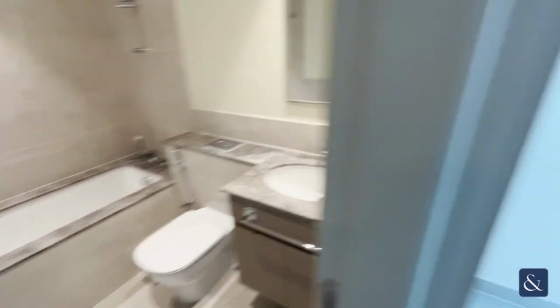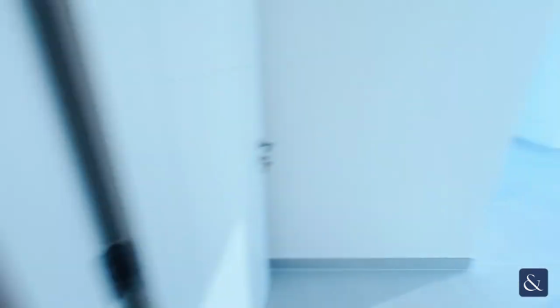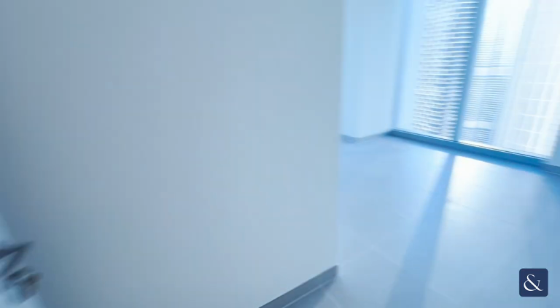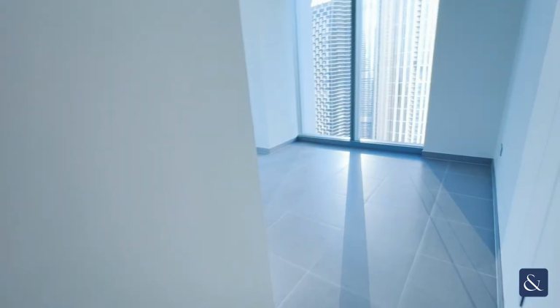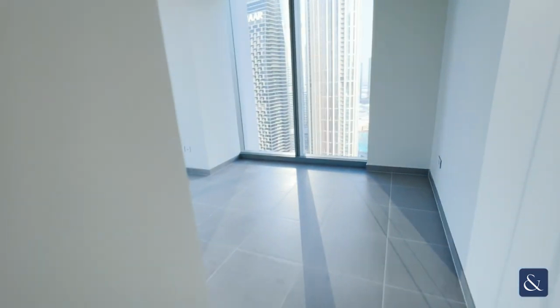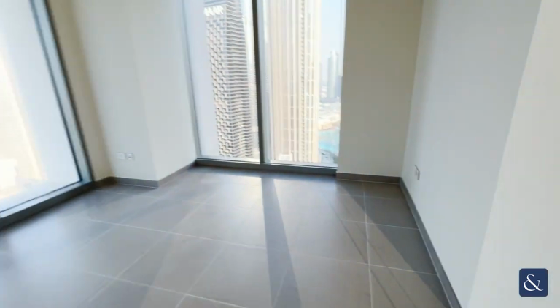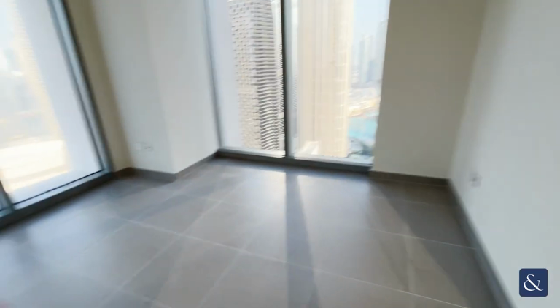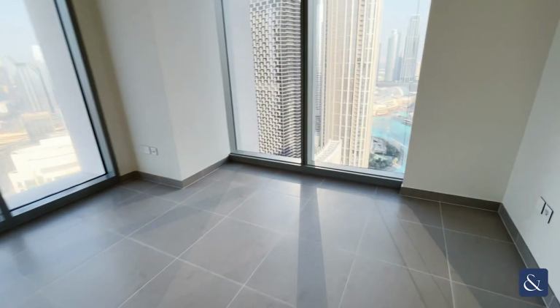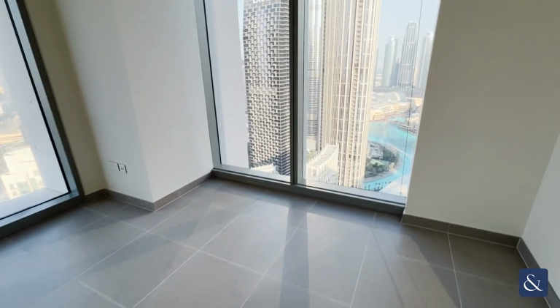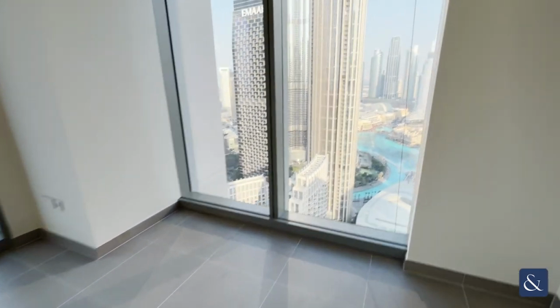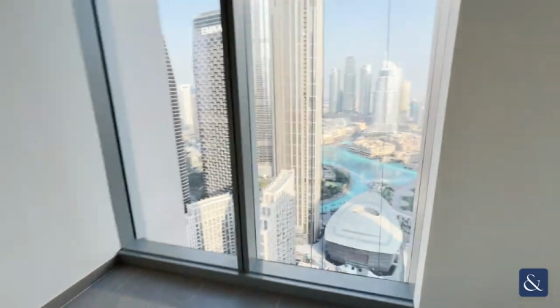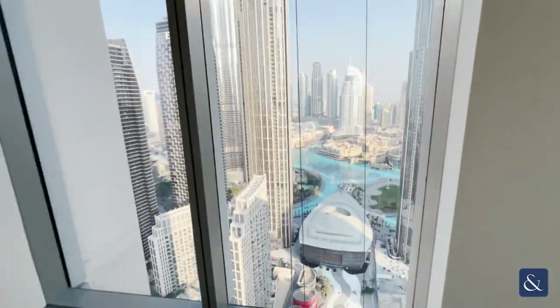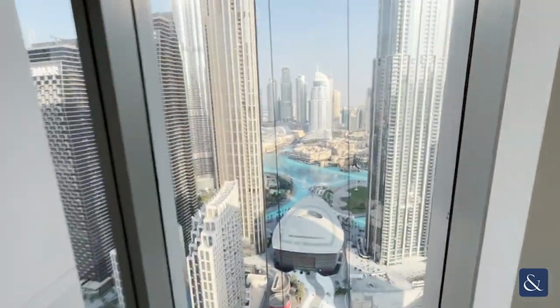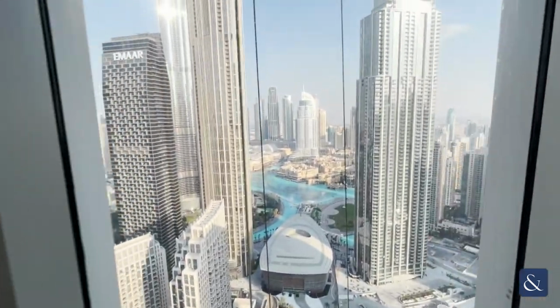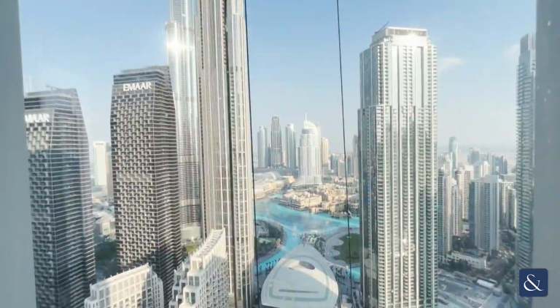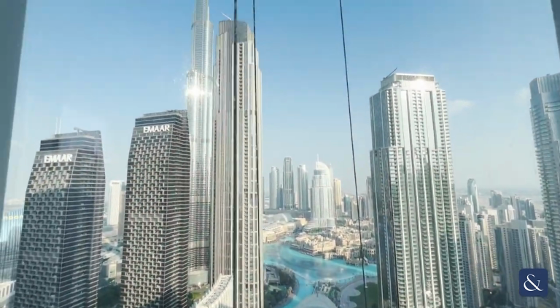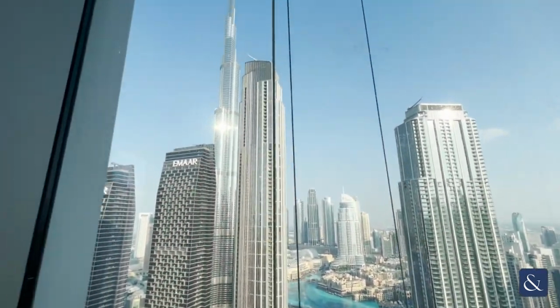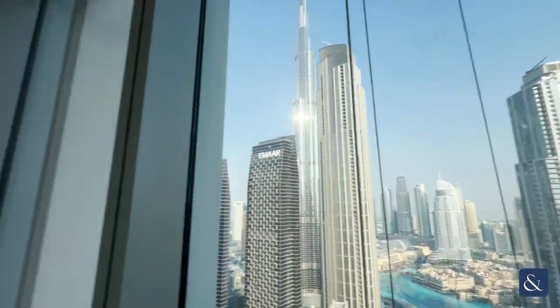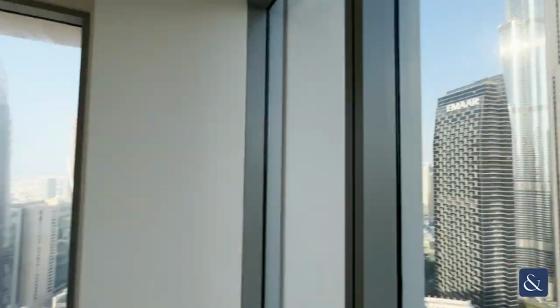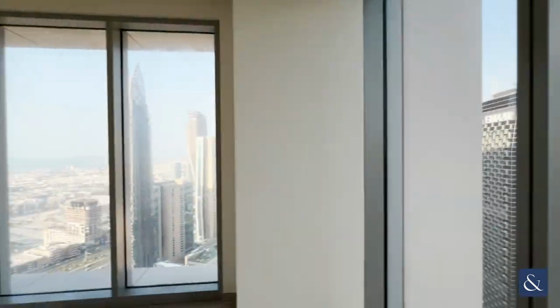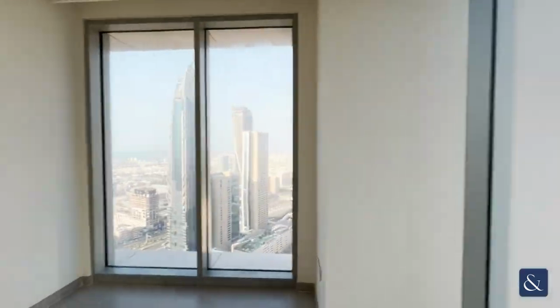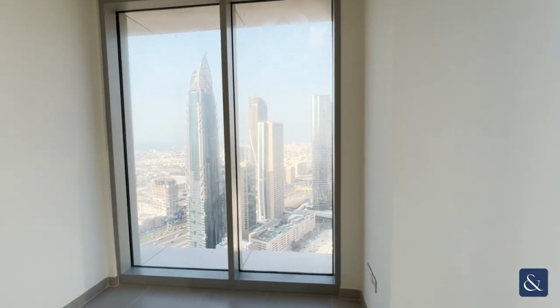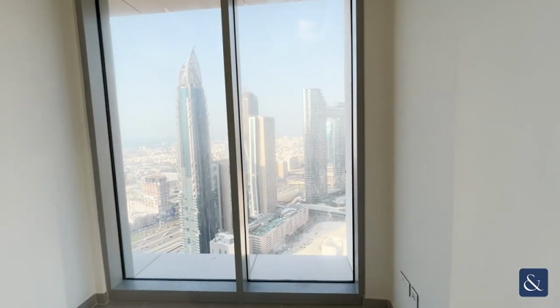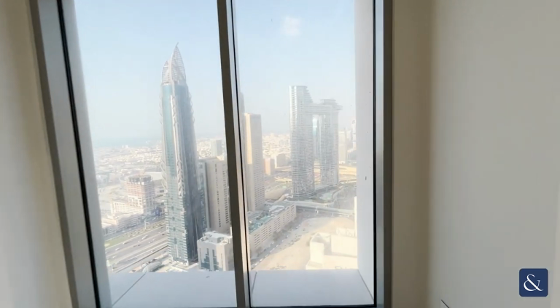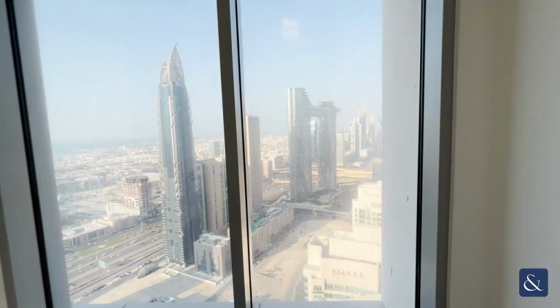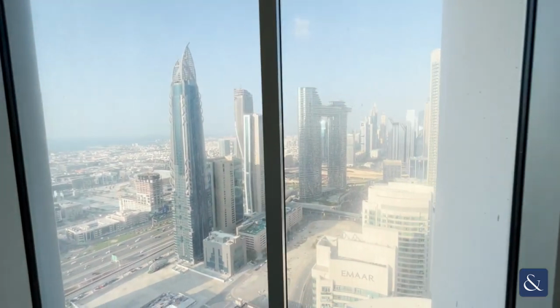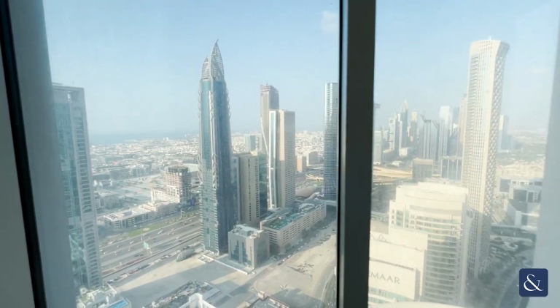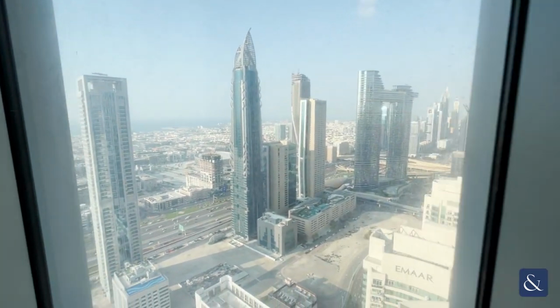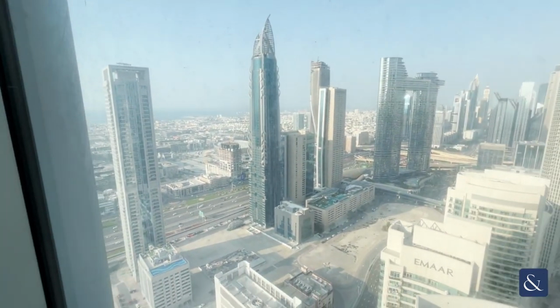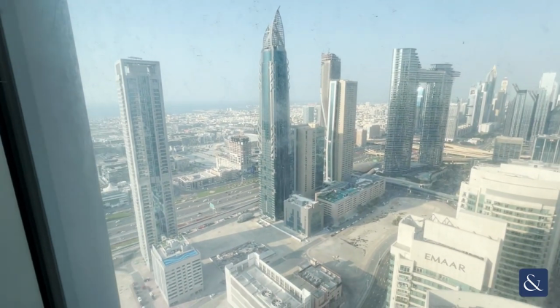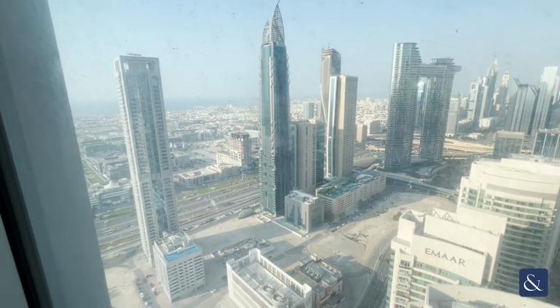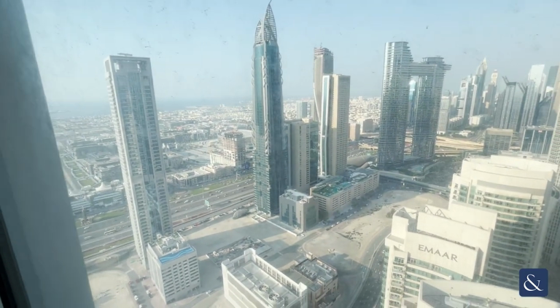Moving into the master bedroom, which is a huge size — we've got the full fountain views, full Burj Khalifa views, as well as views of Address Sky Views and Sheikh Zayed Road as well.